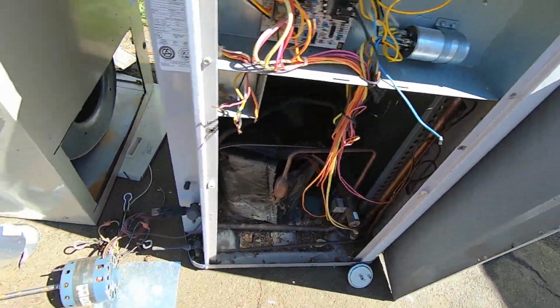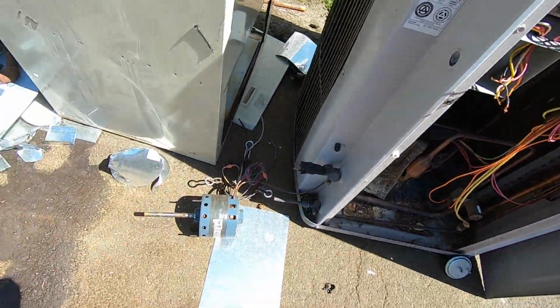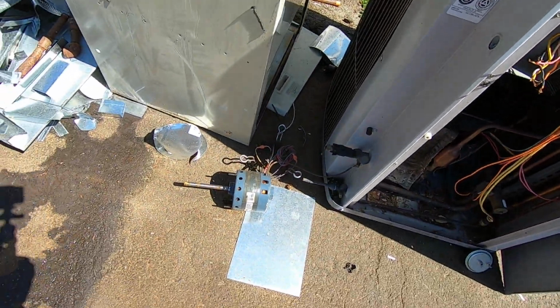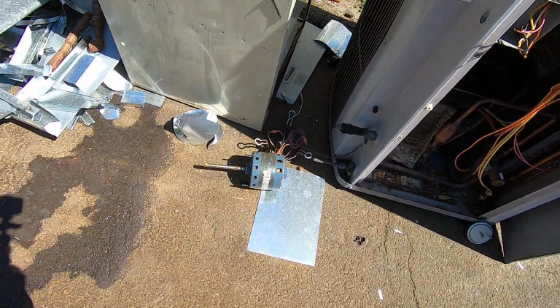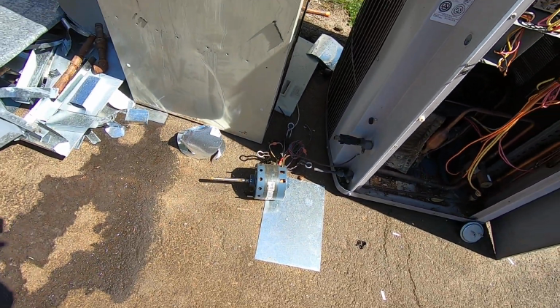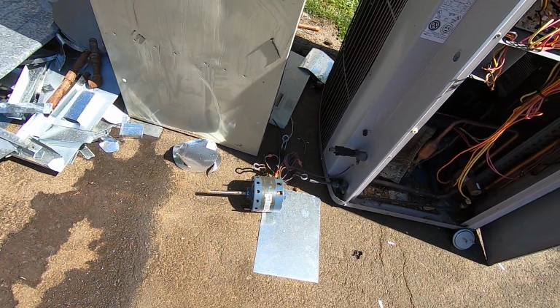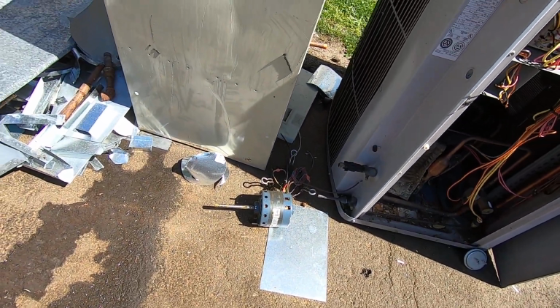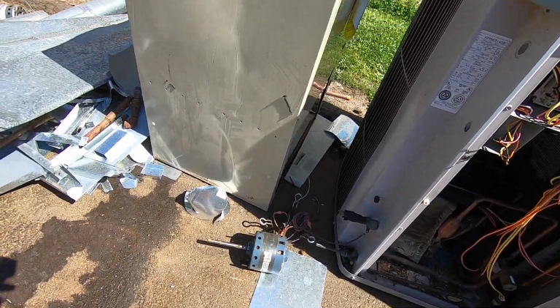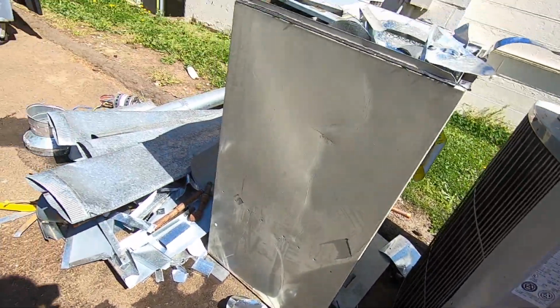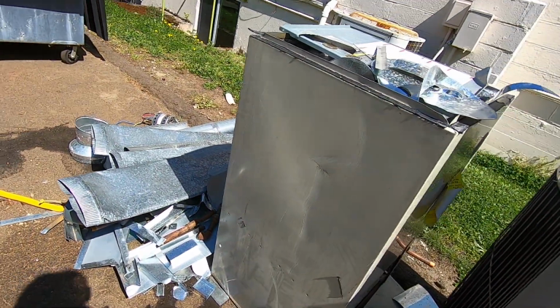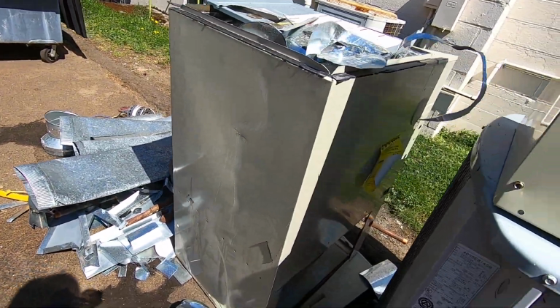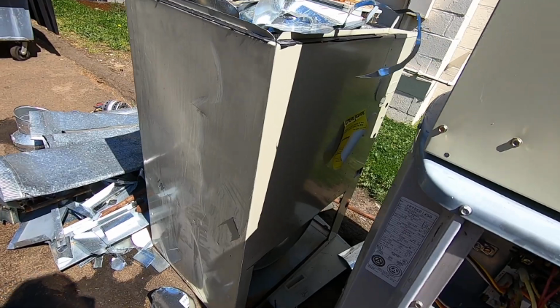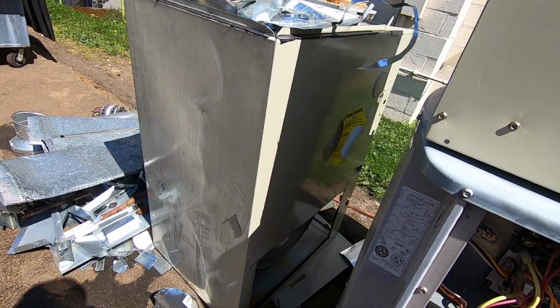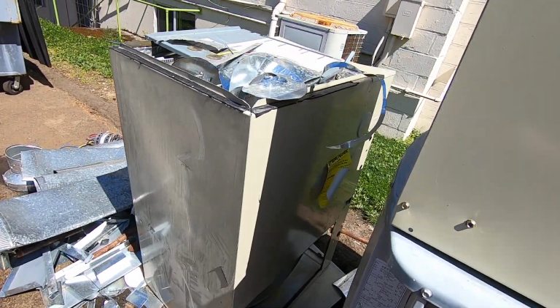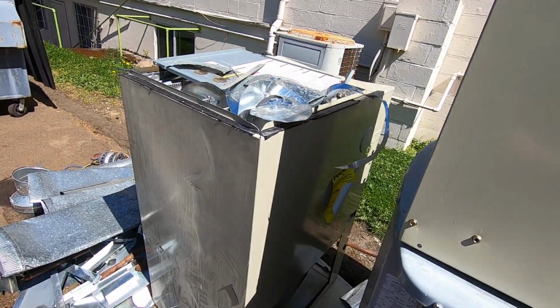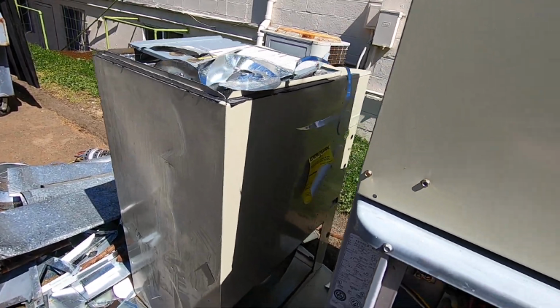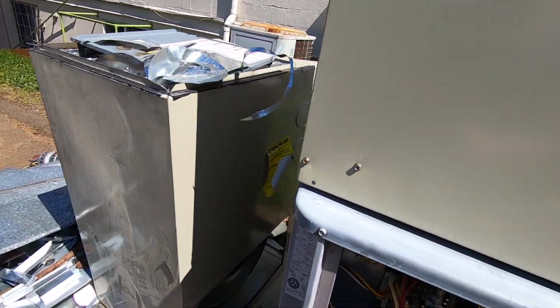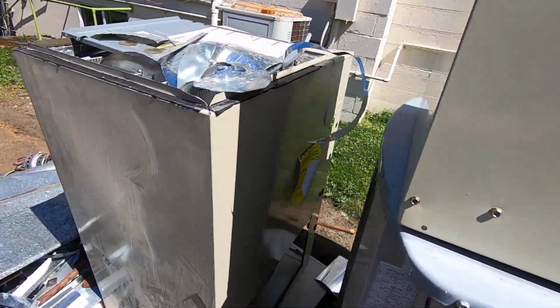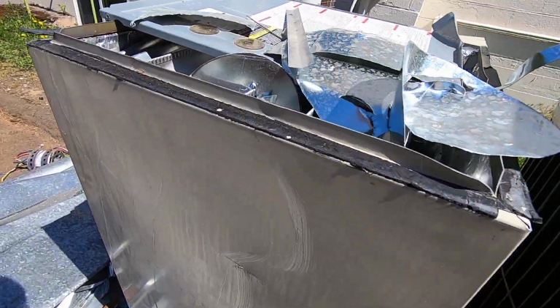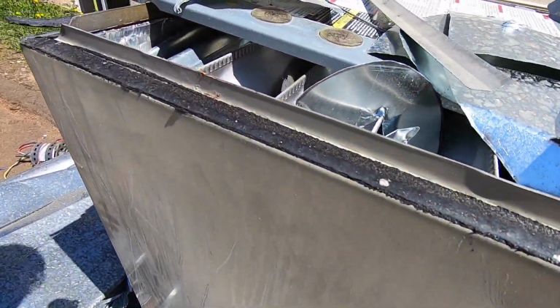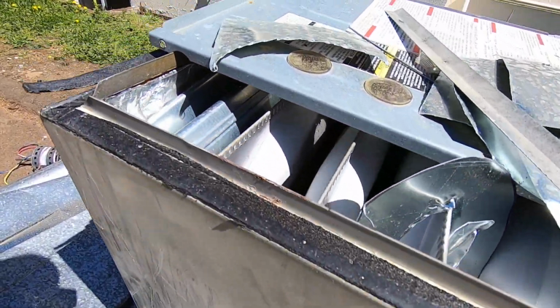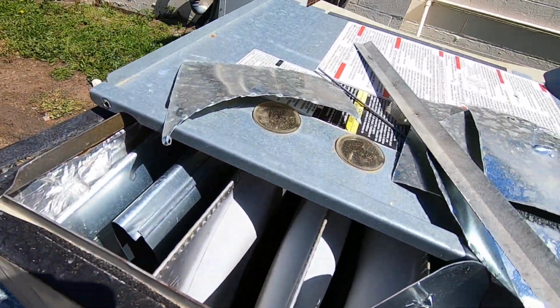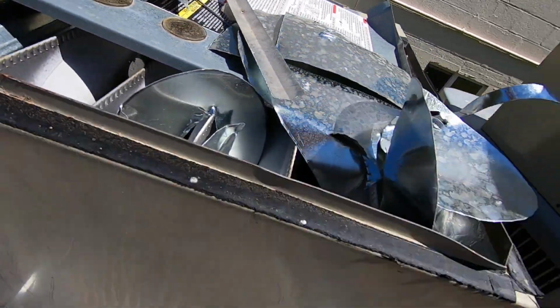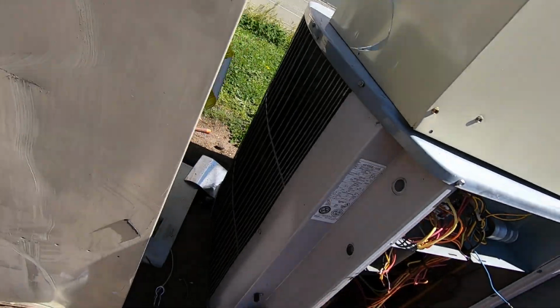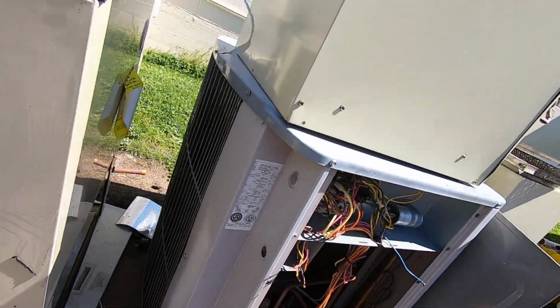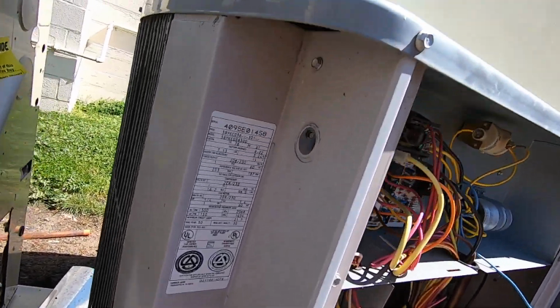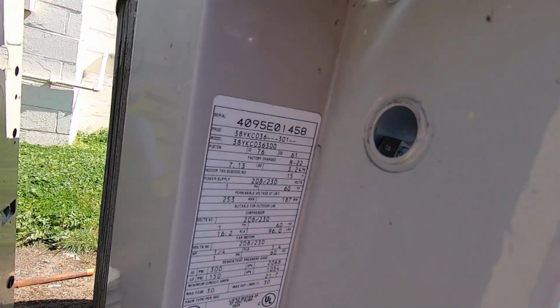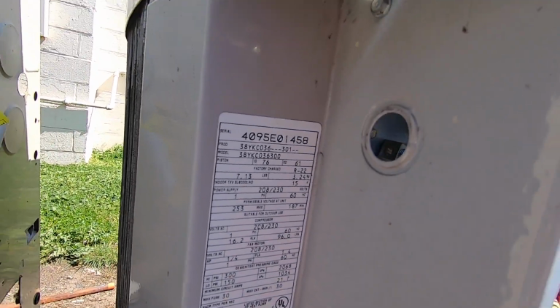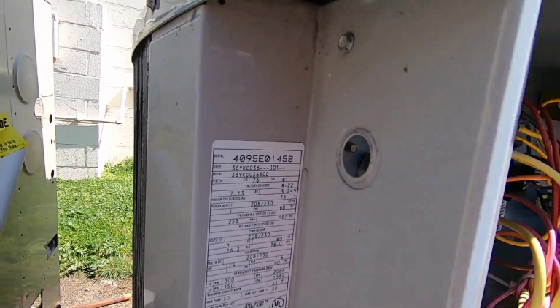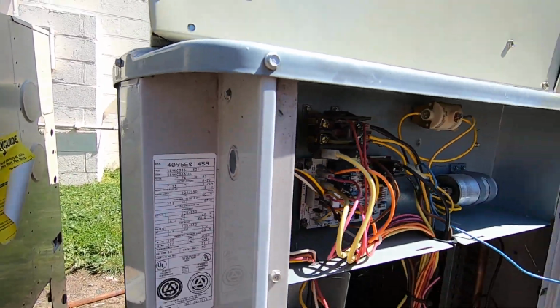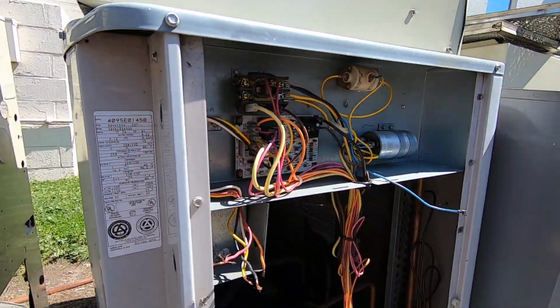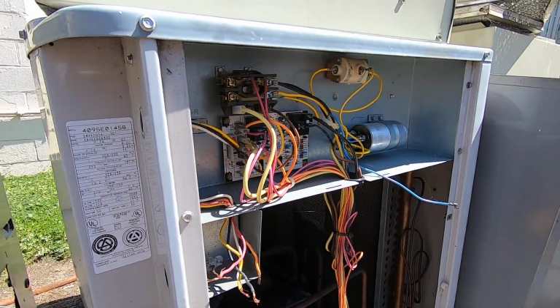It's an old fan motor. A little duct work and an air handler. This is a gas furnace — 1995 3-ton. Sad.